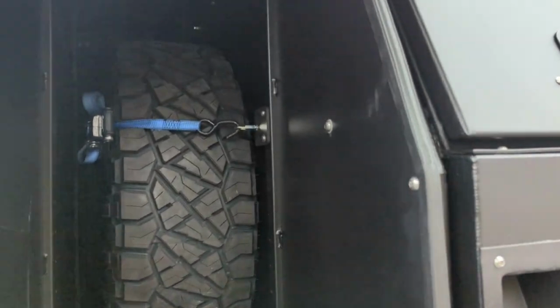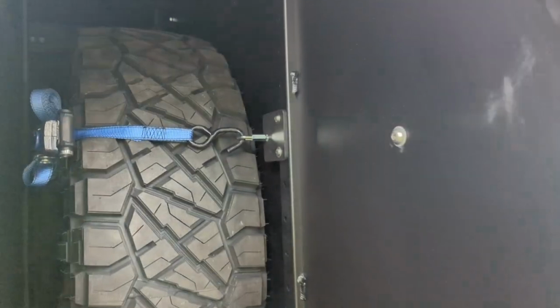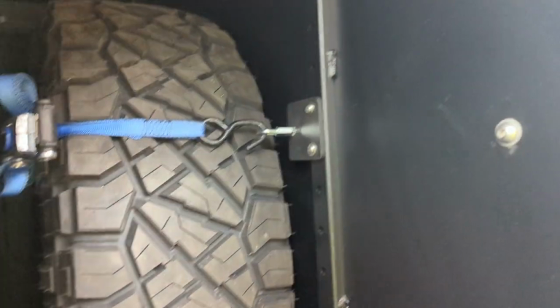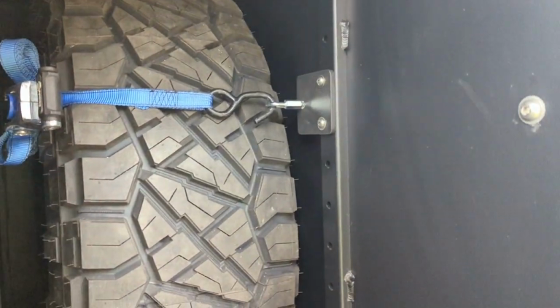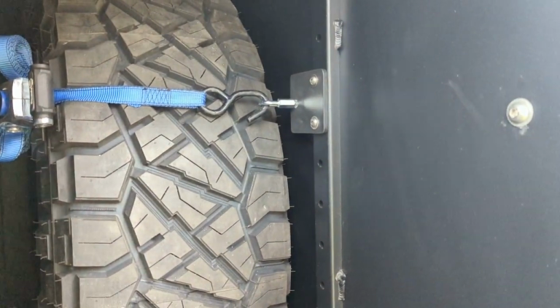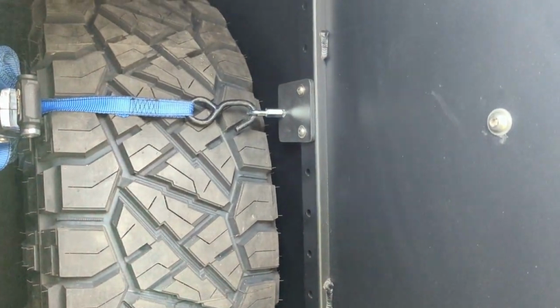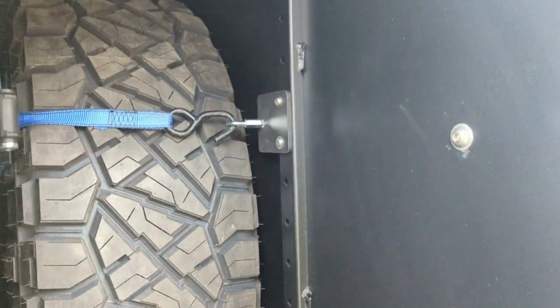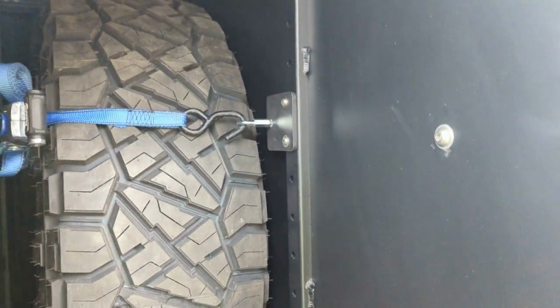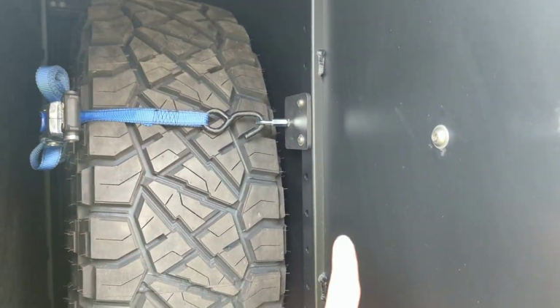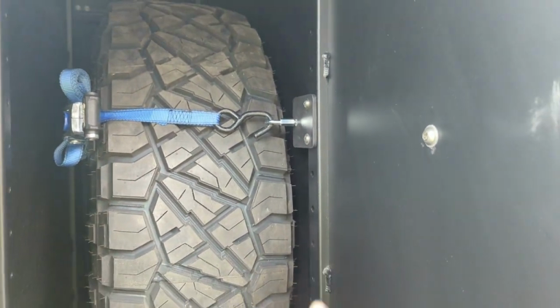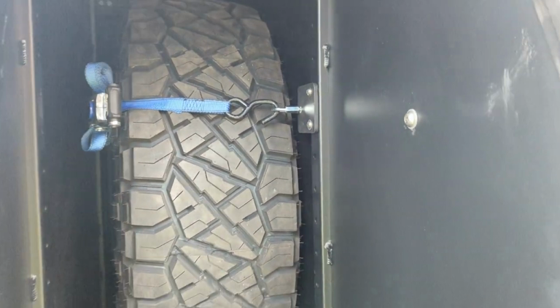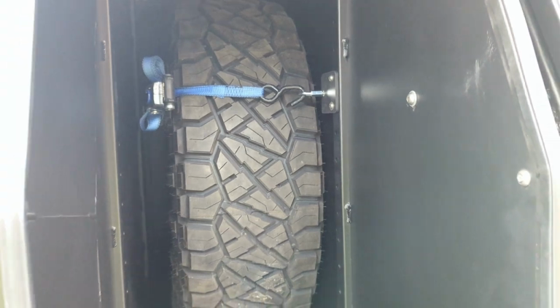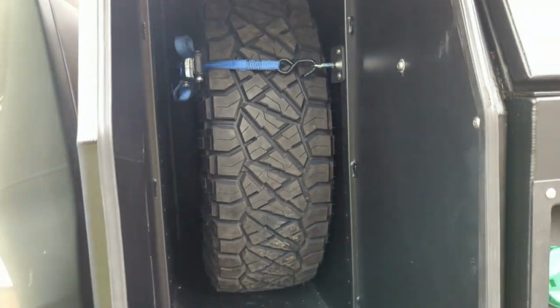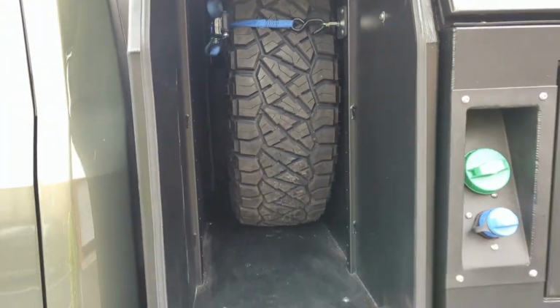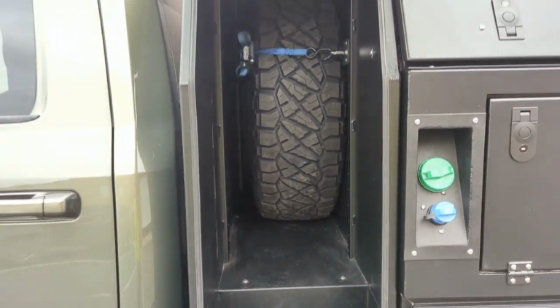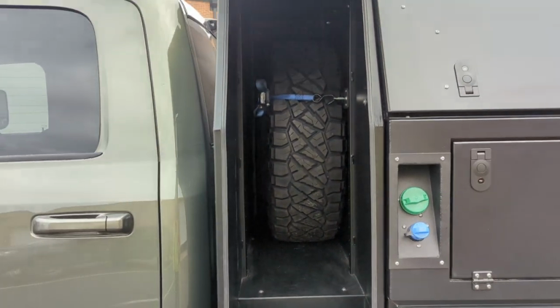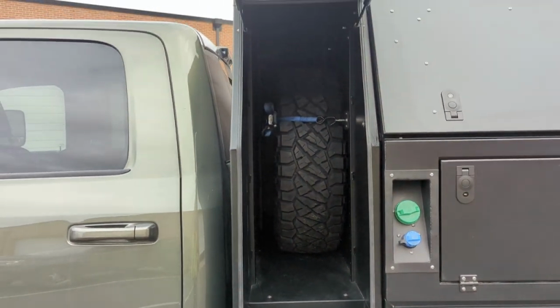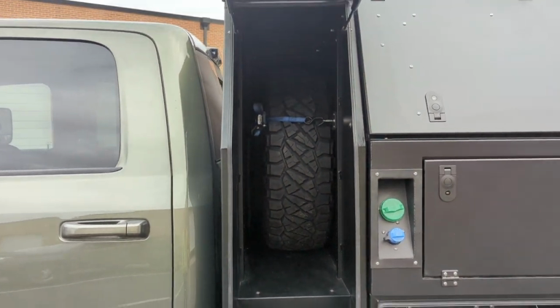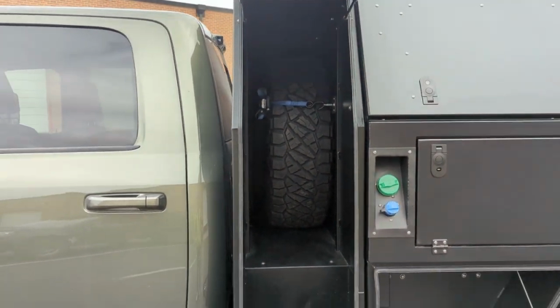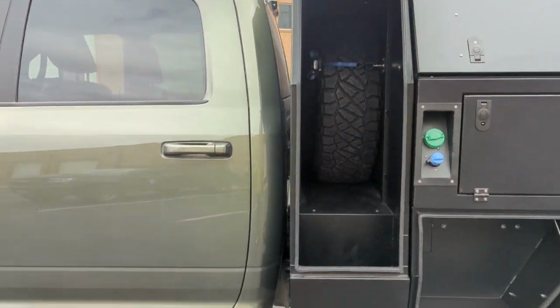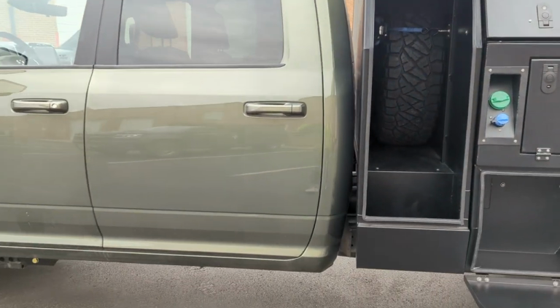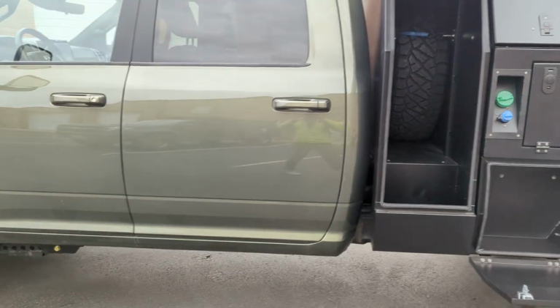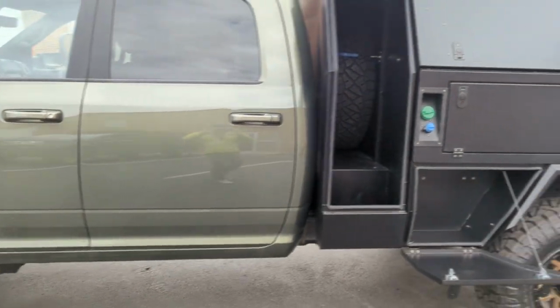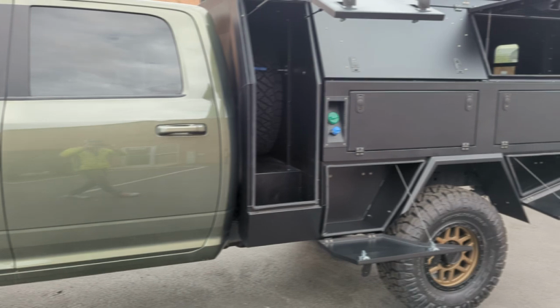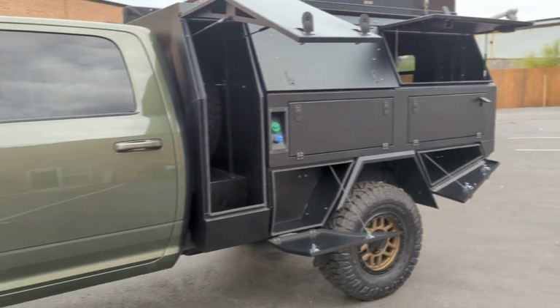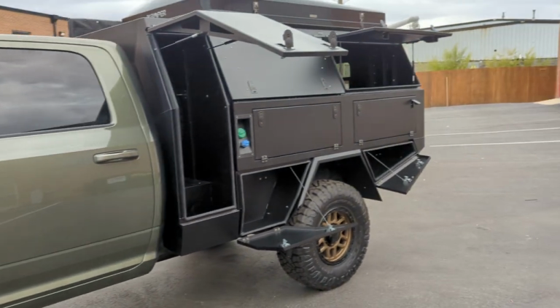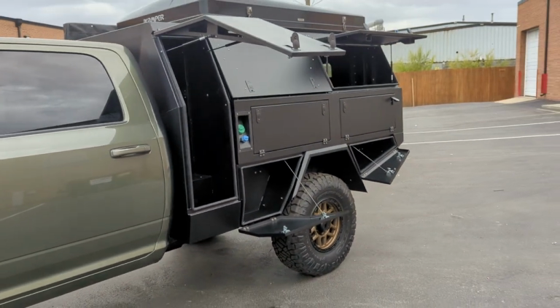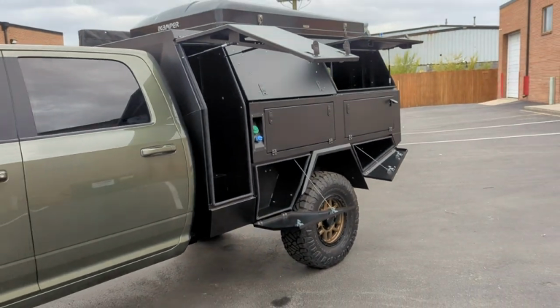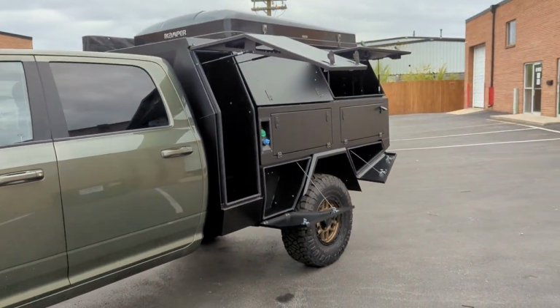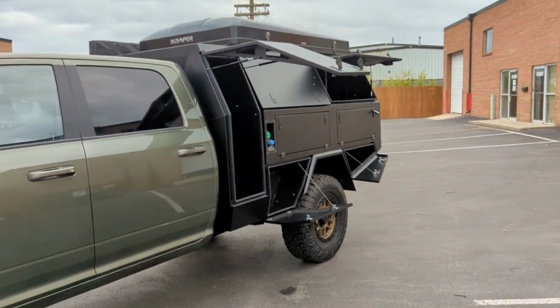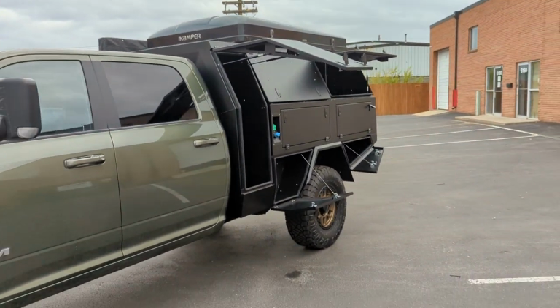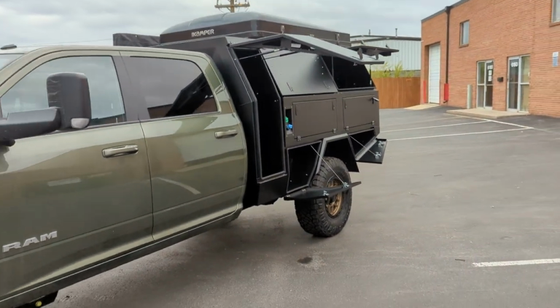We fabbed up a little bracket that goes into the rivnuts inside of that chase there, and that is plenty strong. But this truck is an absolute beast with that iCamper on top.